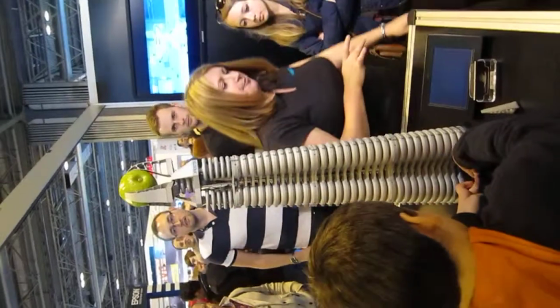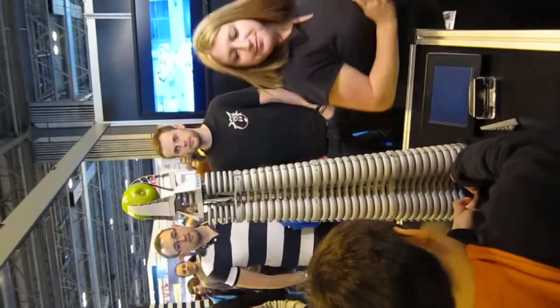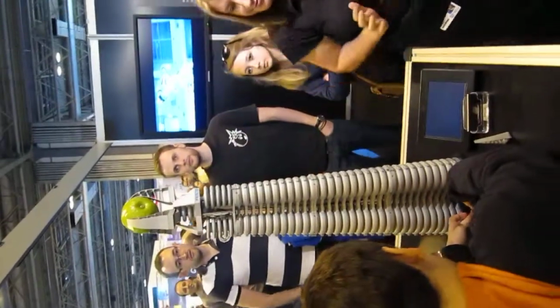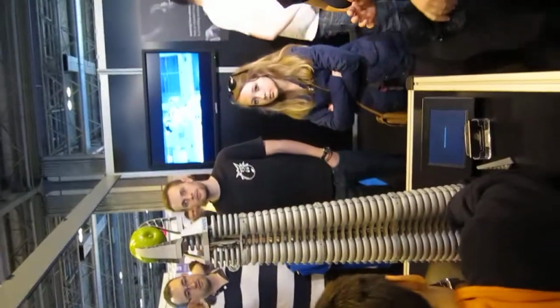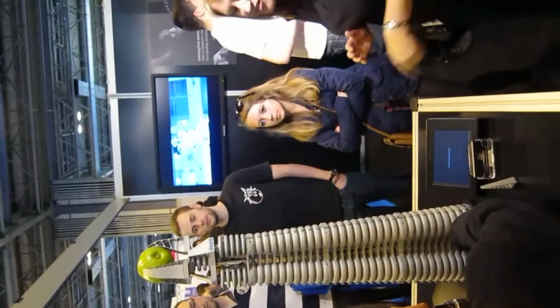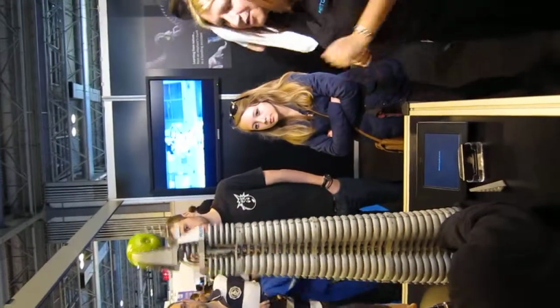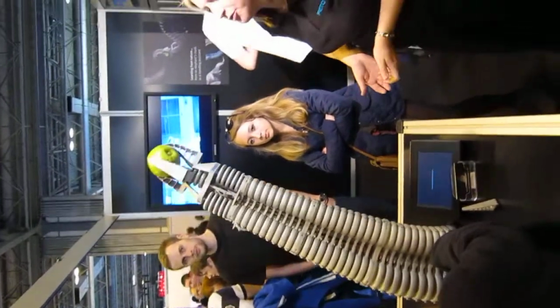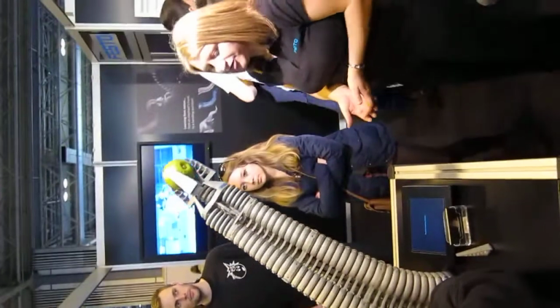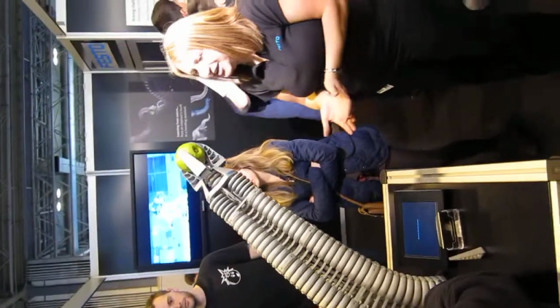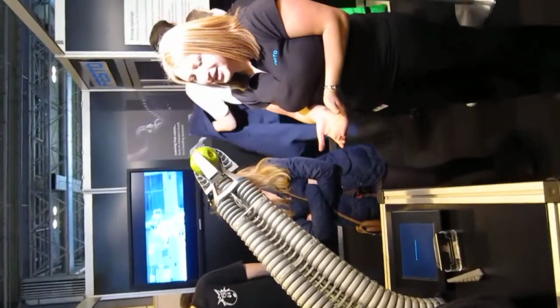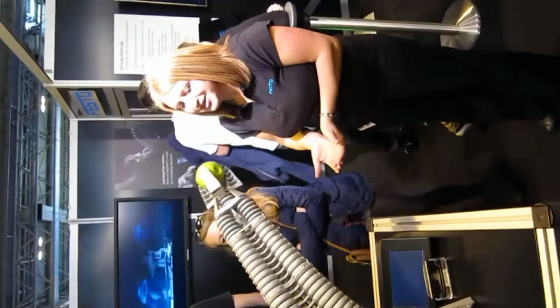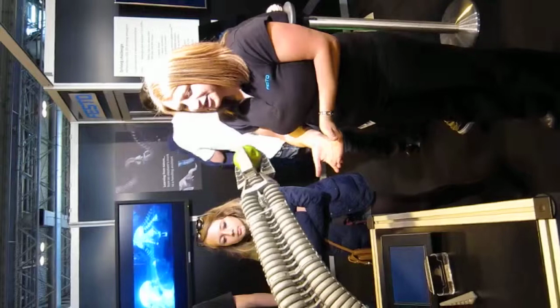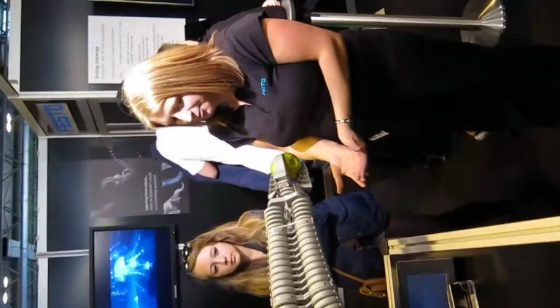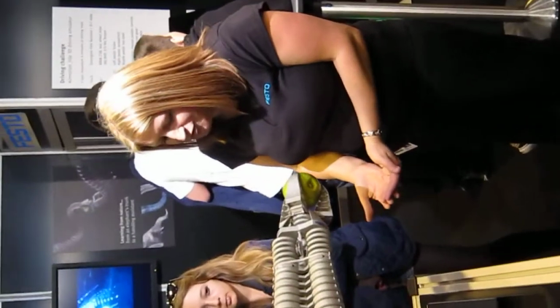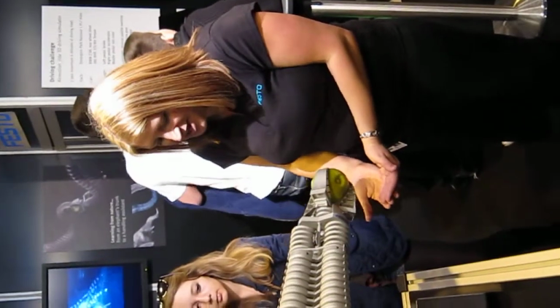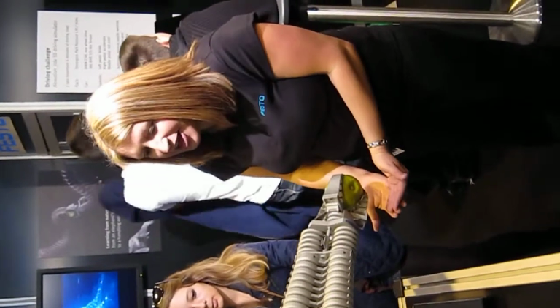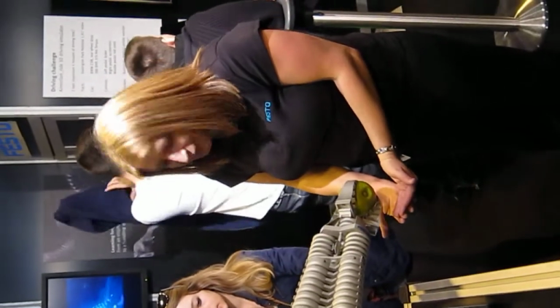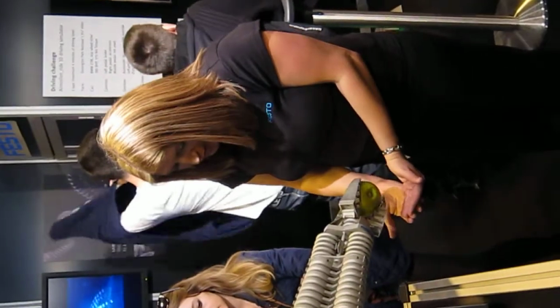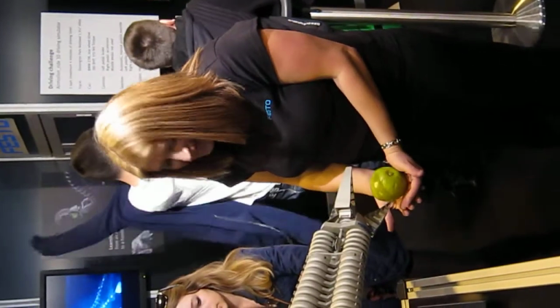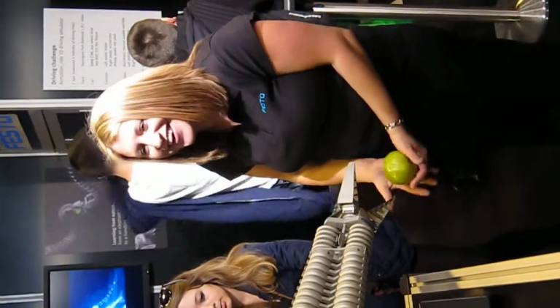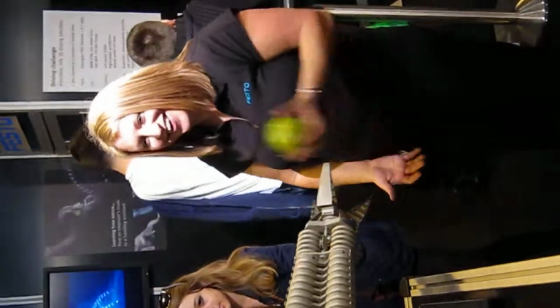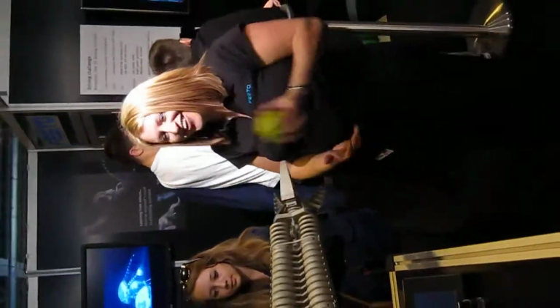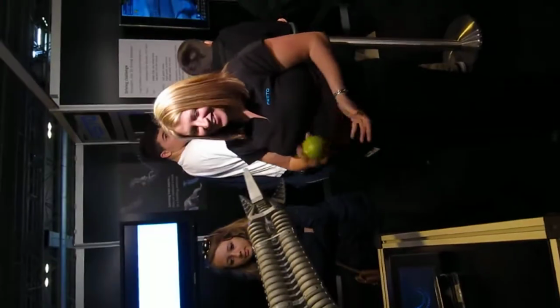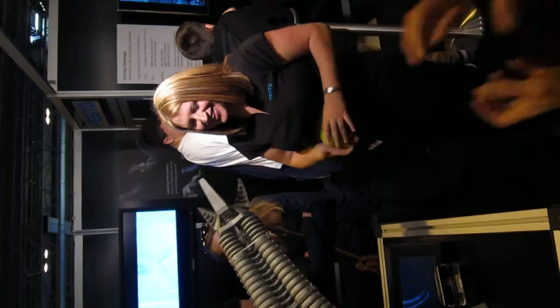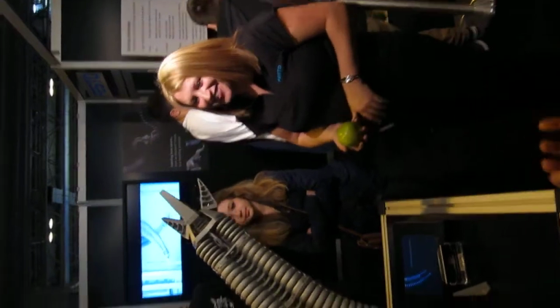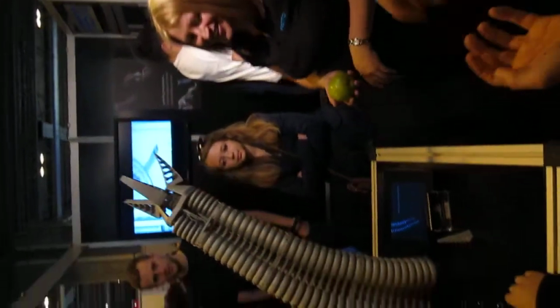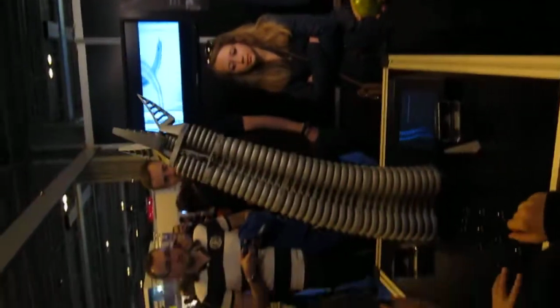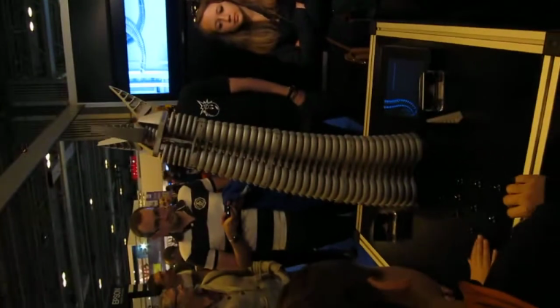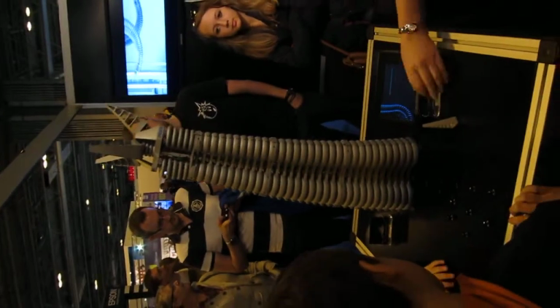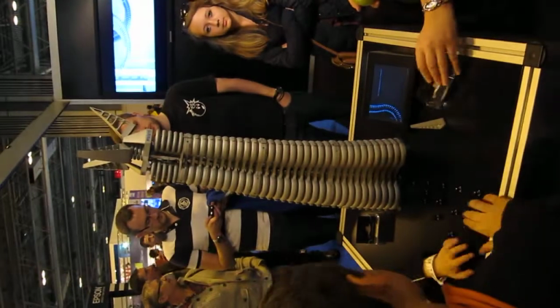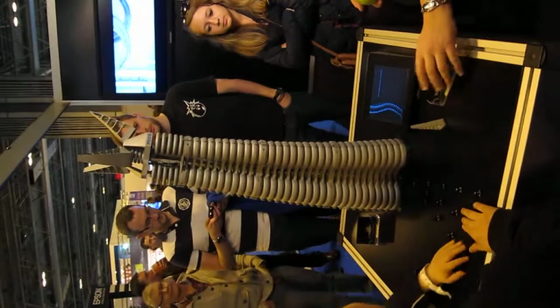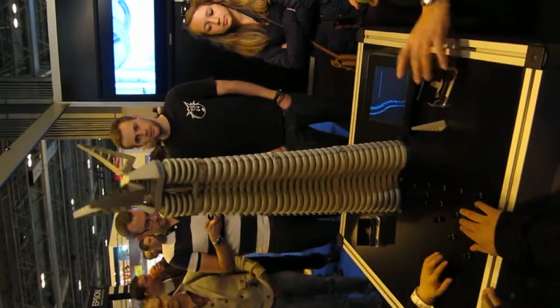That's it, just keep that top one held. That's it, lovely. Working your way up, when you're ready, let go of that gripper. That's it, well done! There's a little card there if you want one. That's all right, bye!